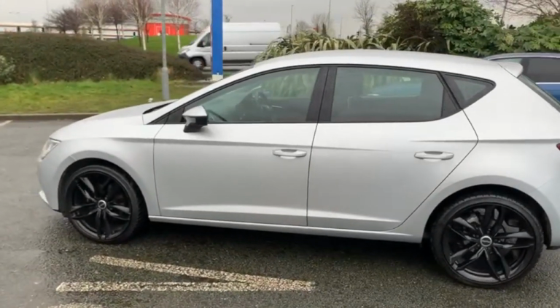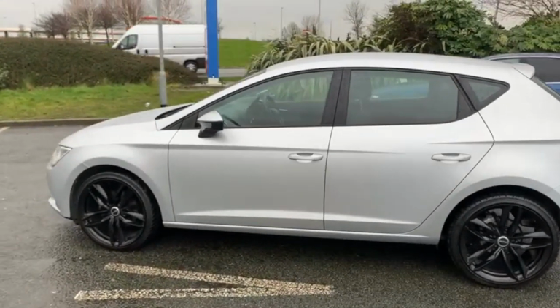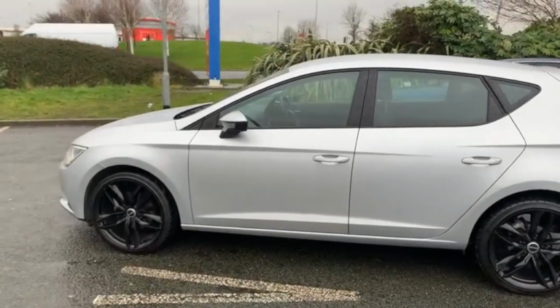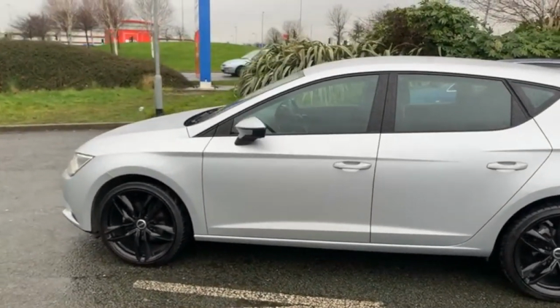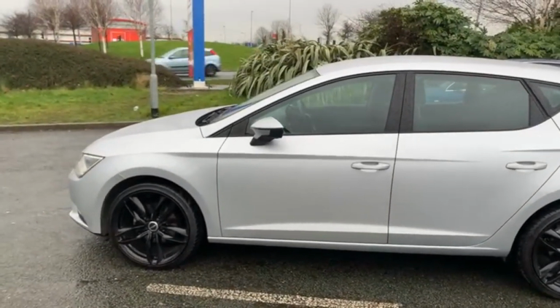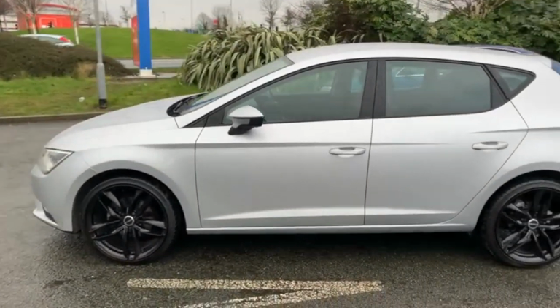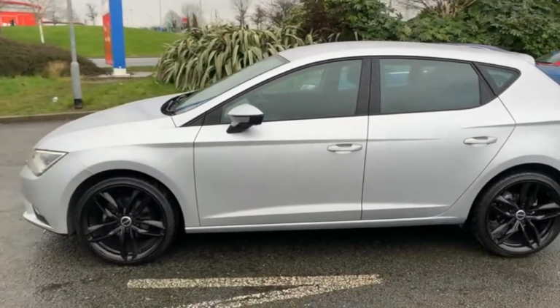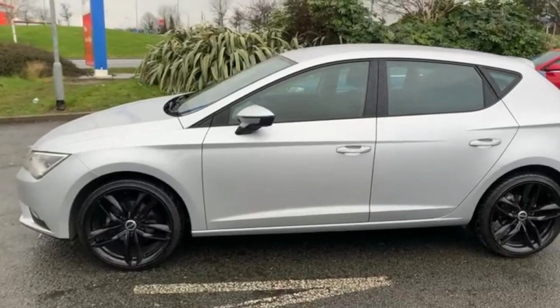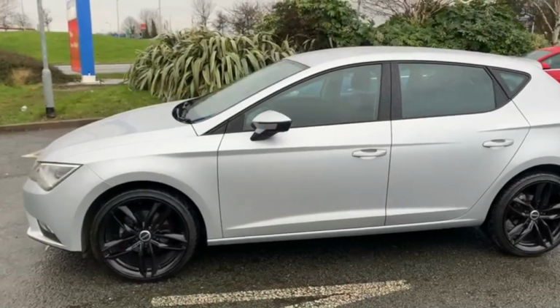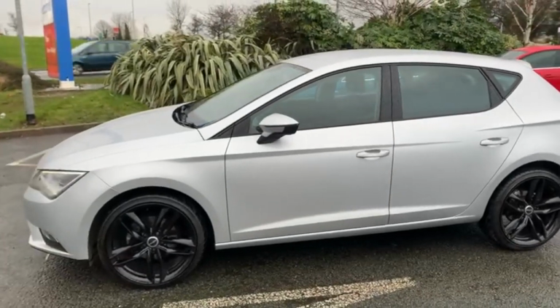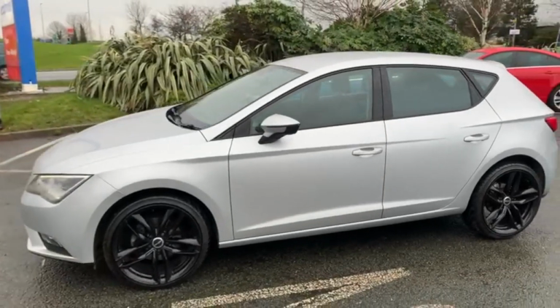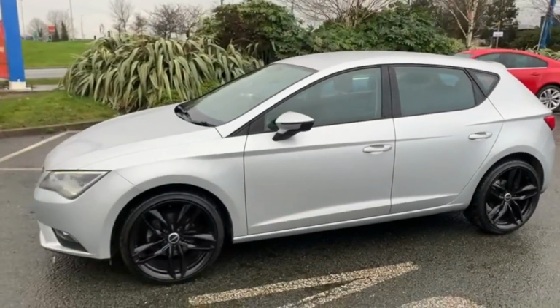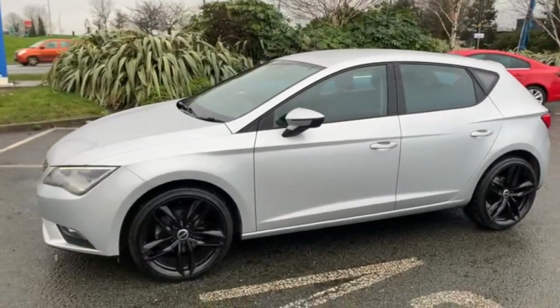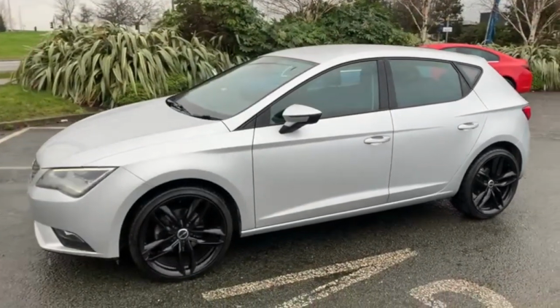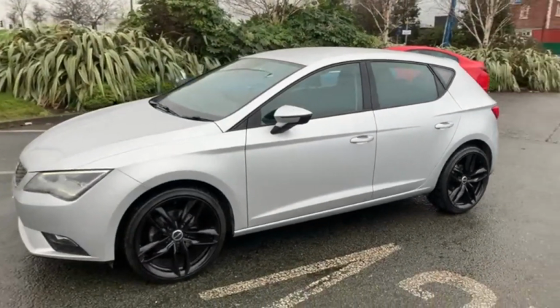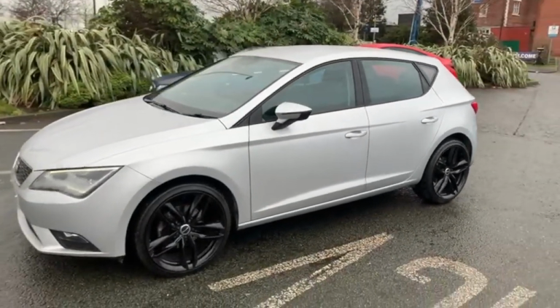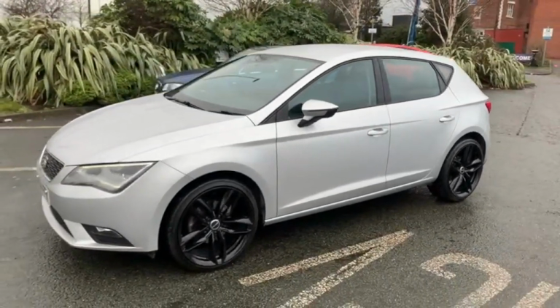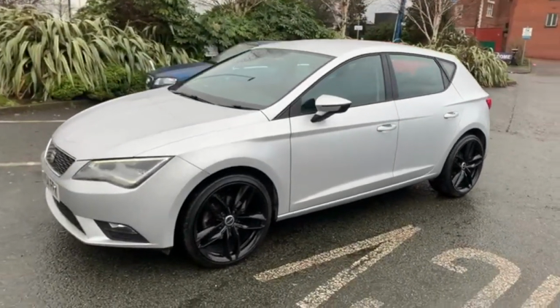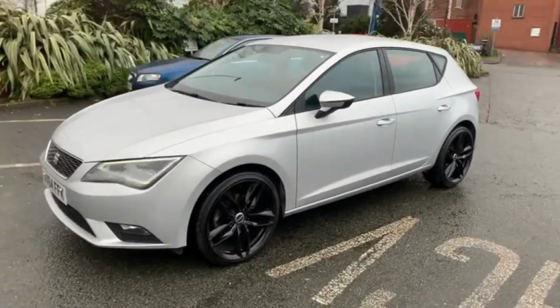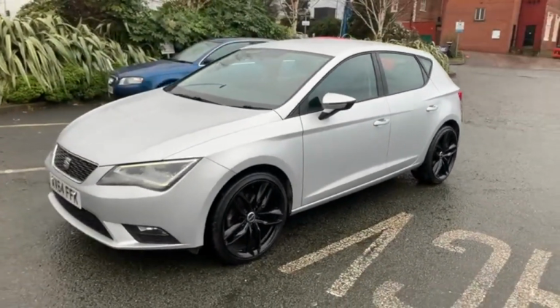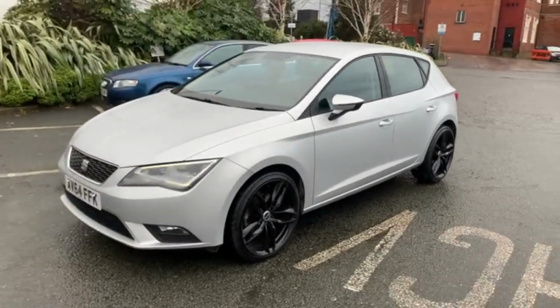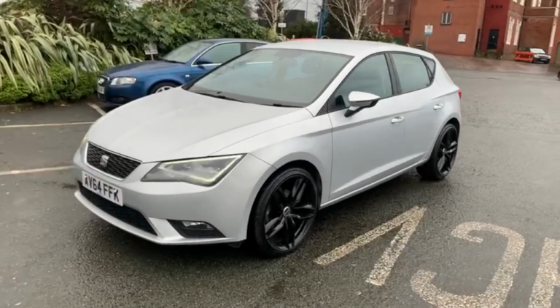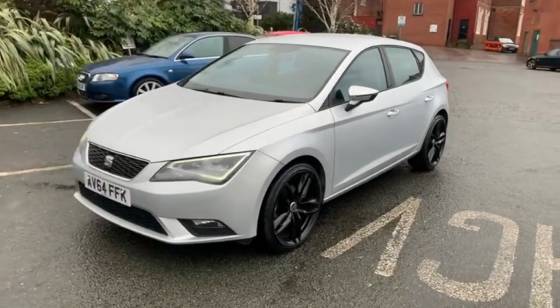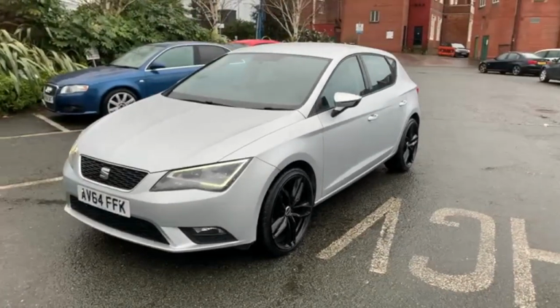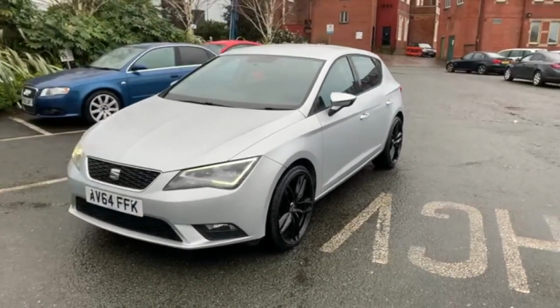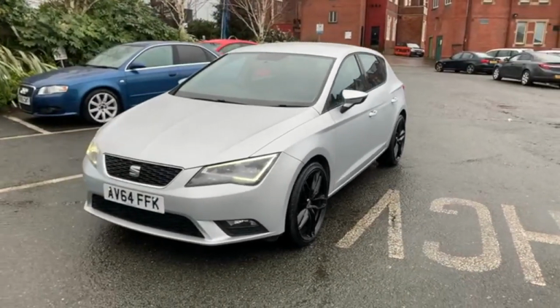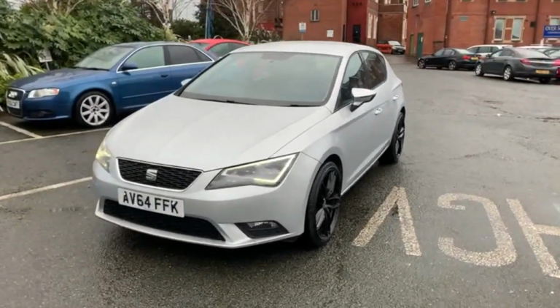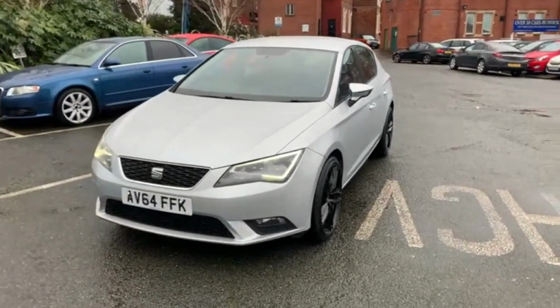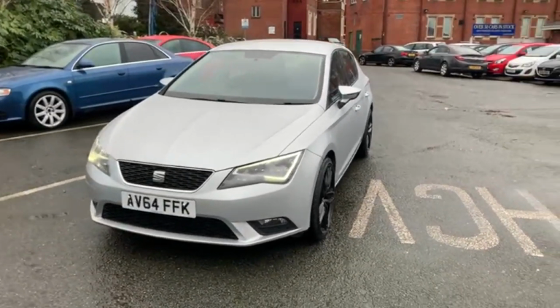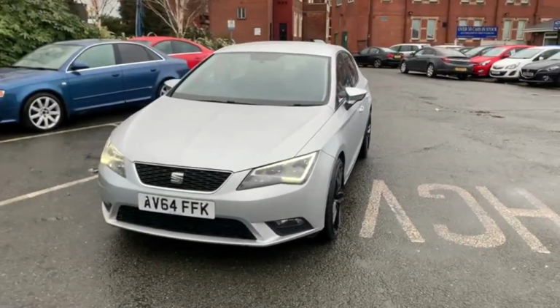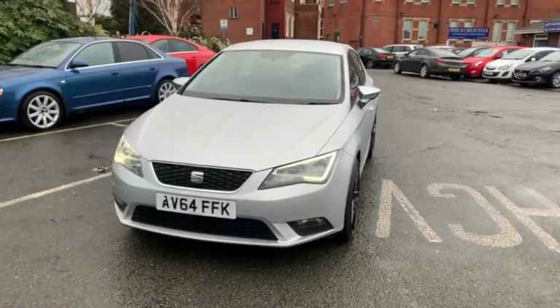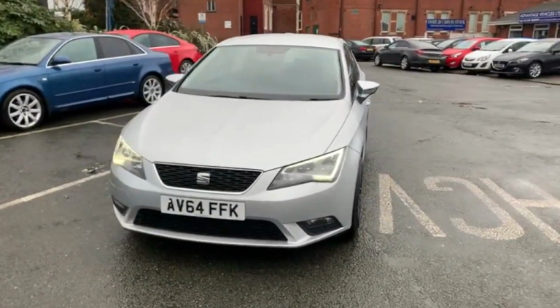As I said, this car has just come in to be prepared and ready. I think you'll agree, it's a stunning looking car. So that's a SEAT Leon on a 64 plate.